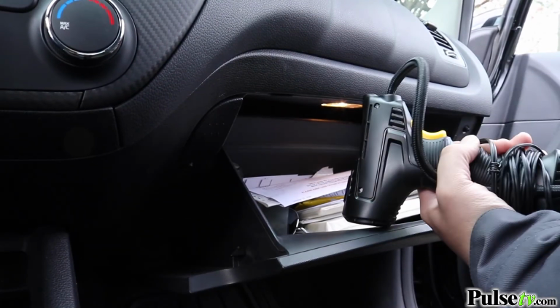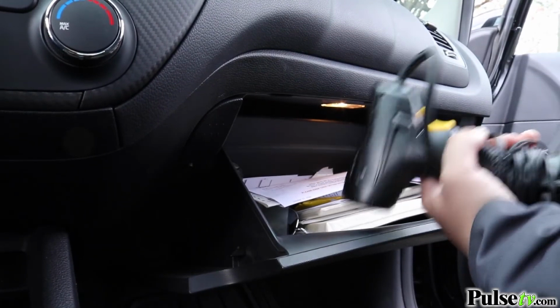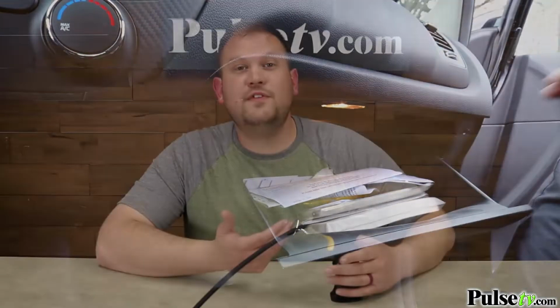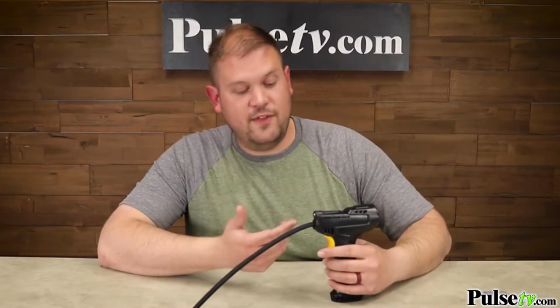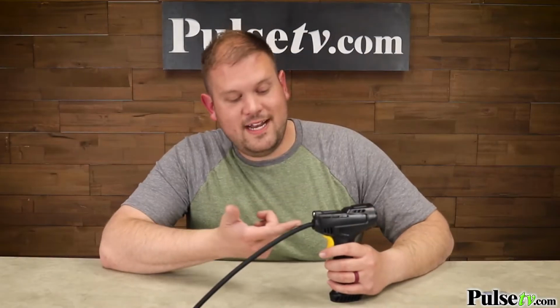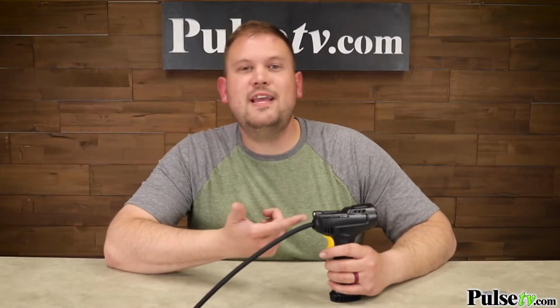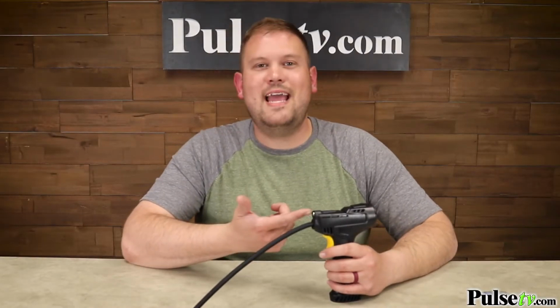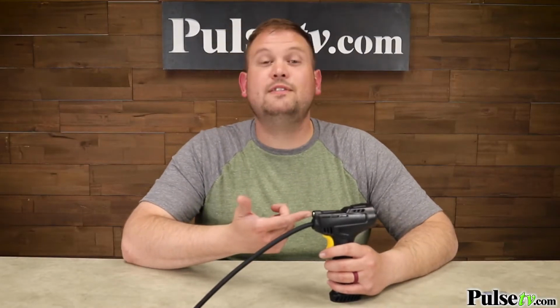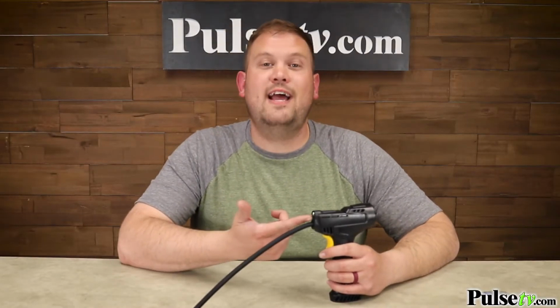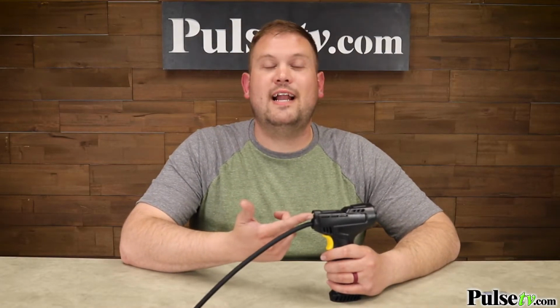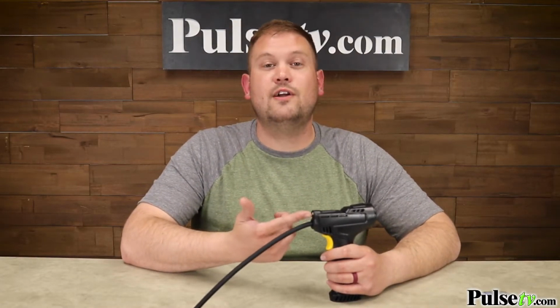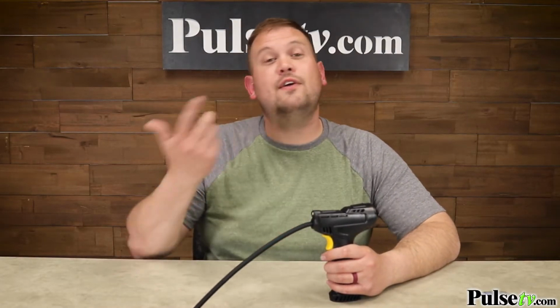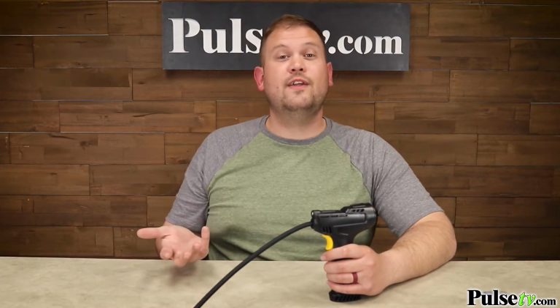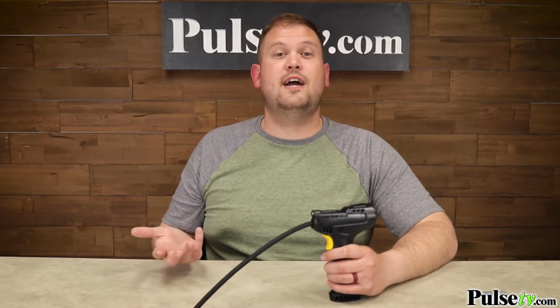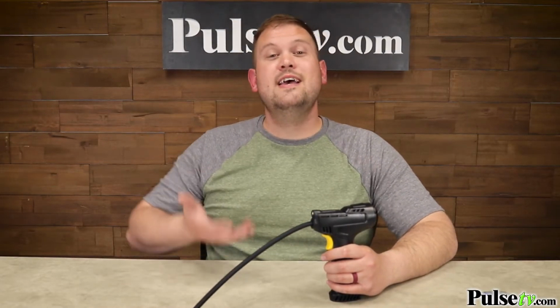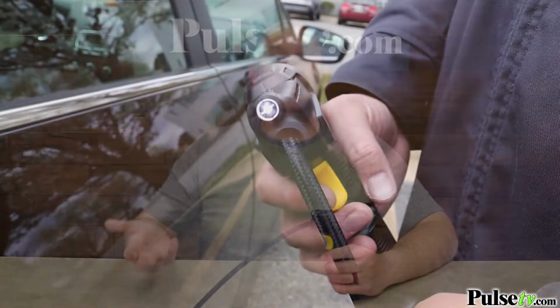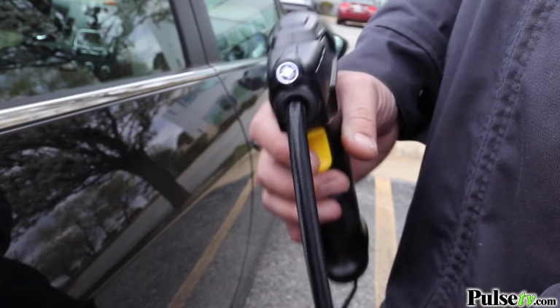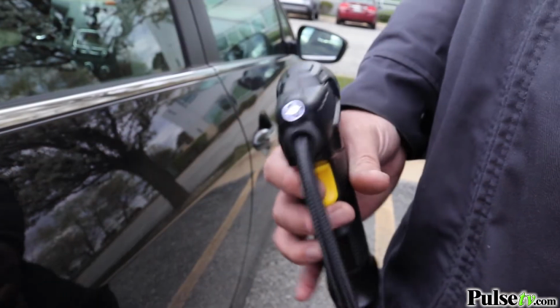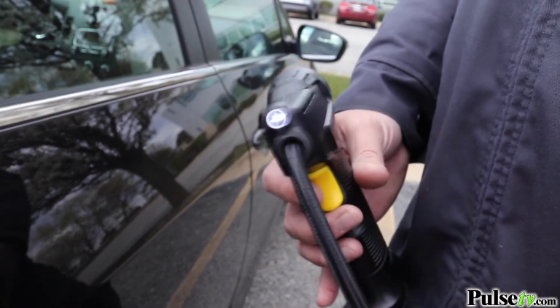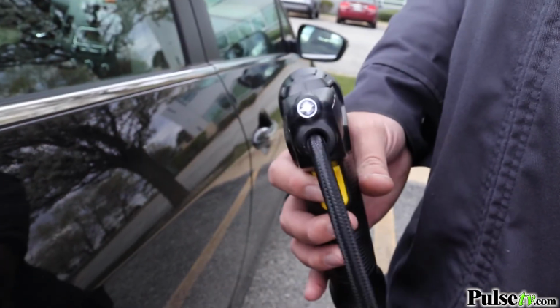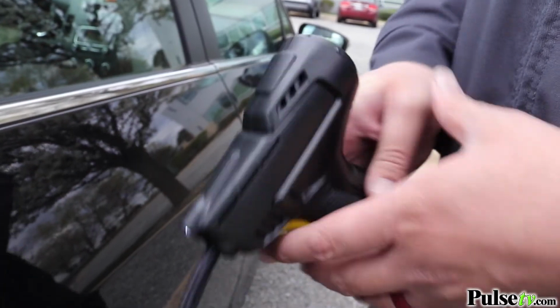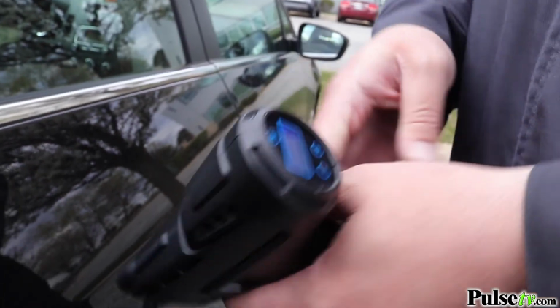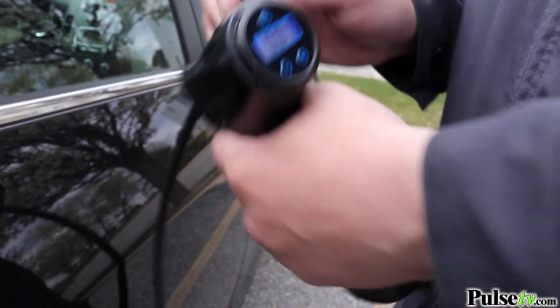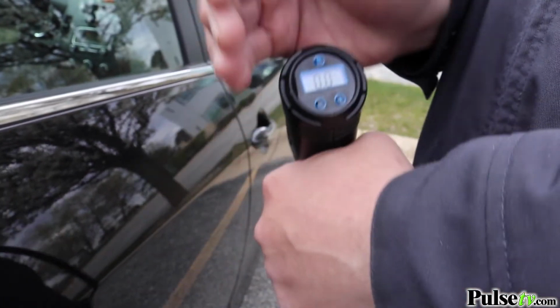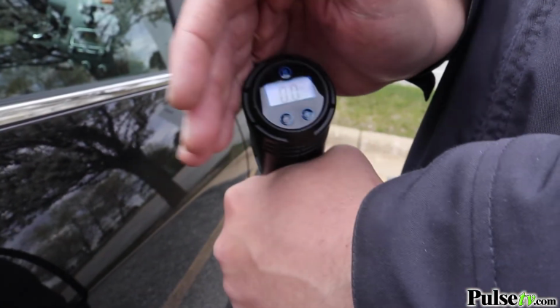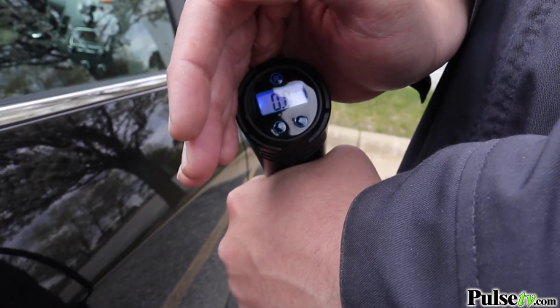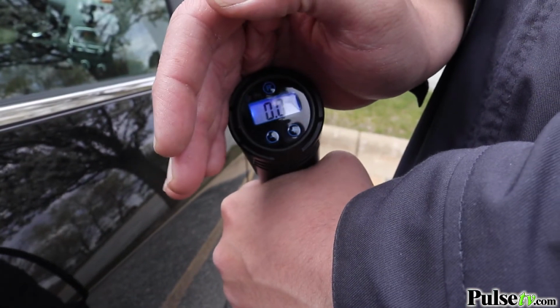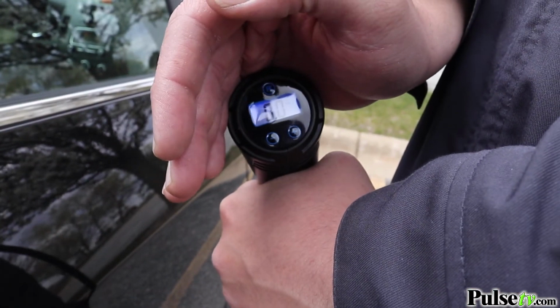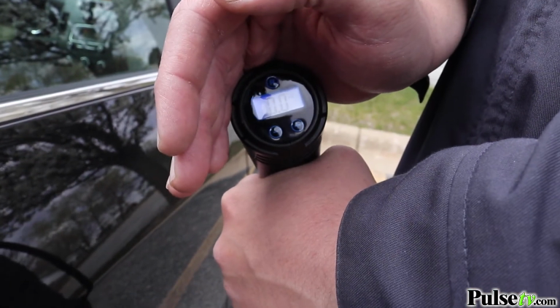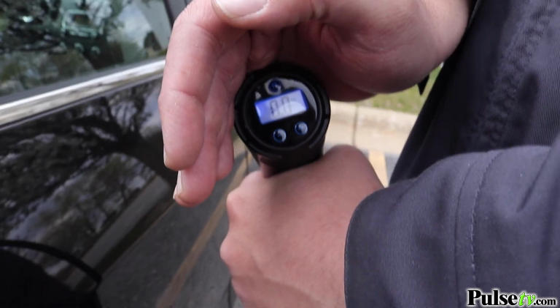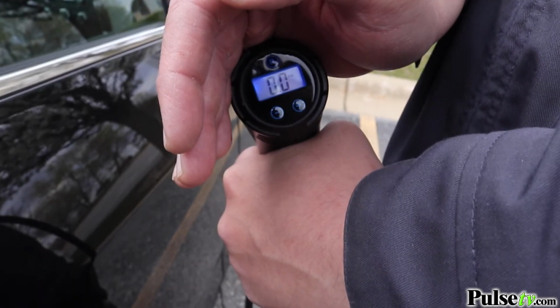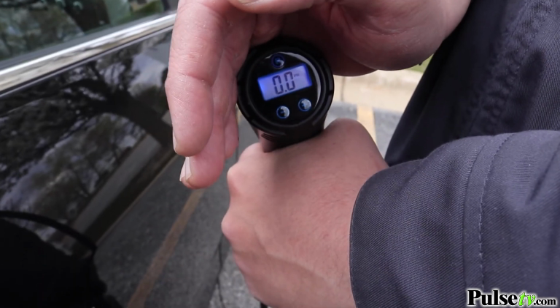Another cool feature of this inflator is that it actually has a built-in flashlight on the front. So if you have to inflate your tire in the dark at night when it's the least convenient to do it, you're covered there. And the digital display is actually backlit as well.